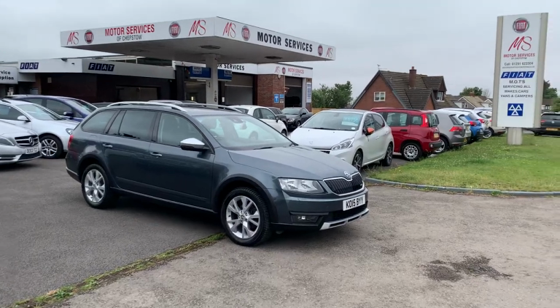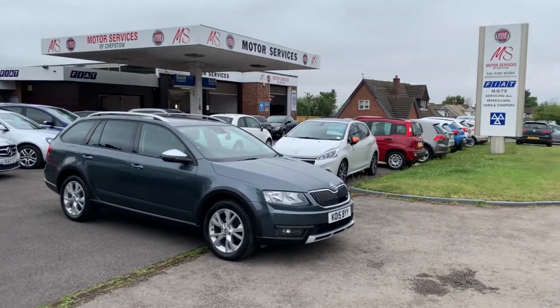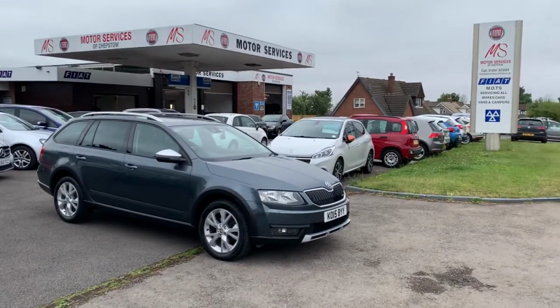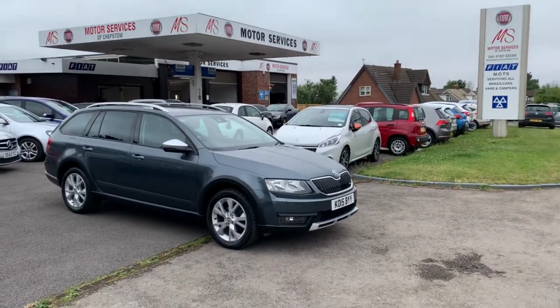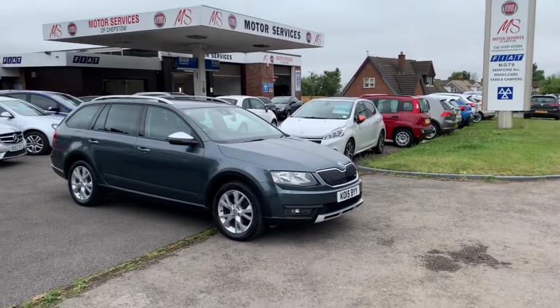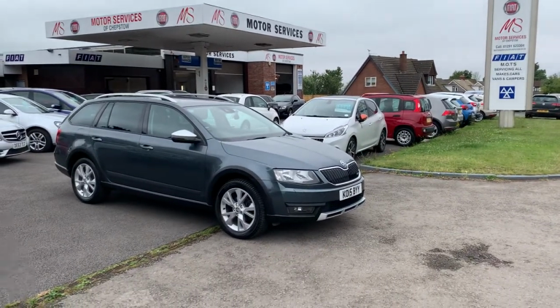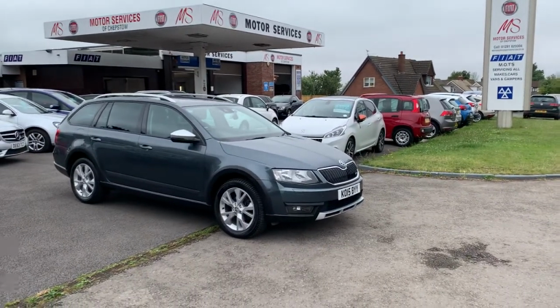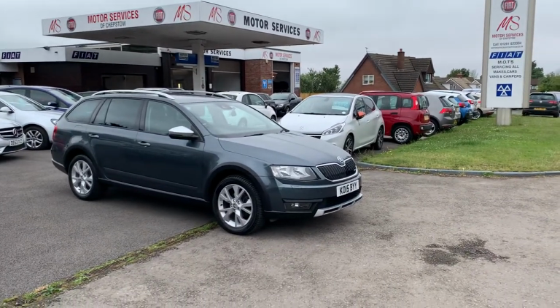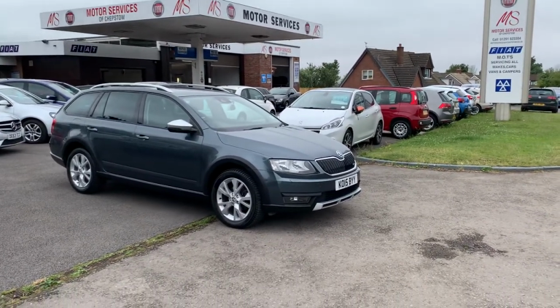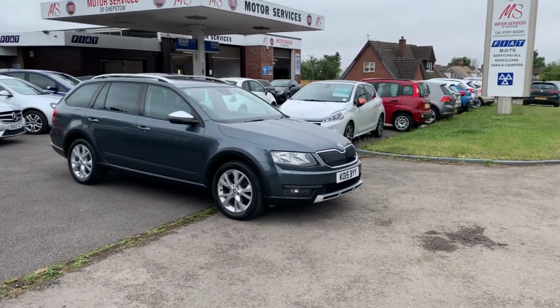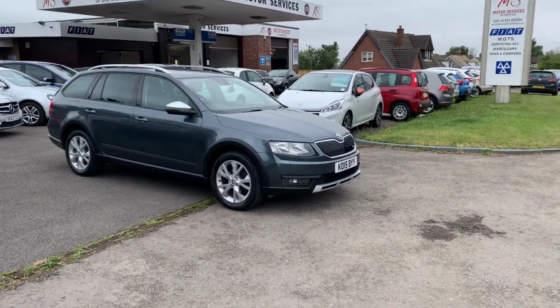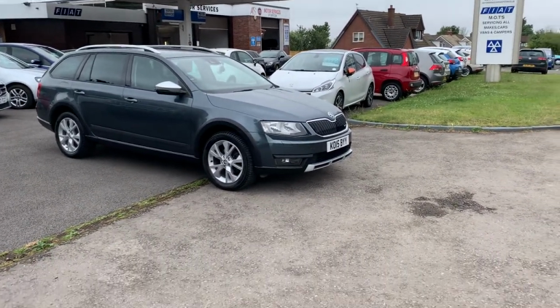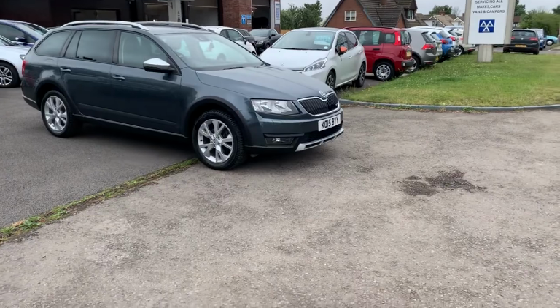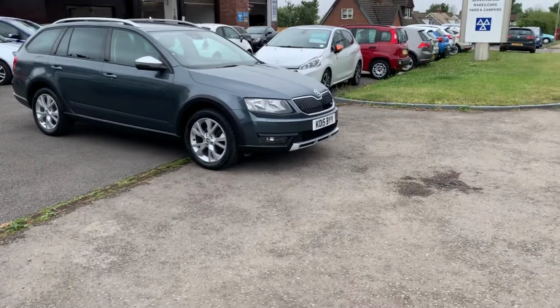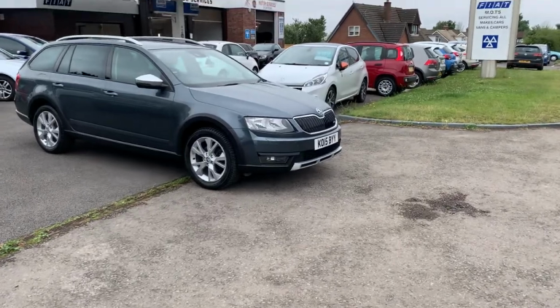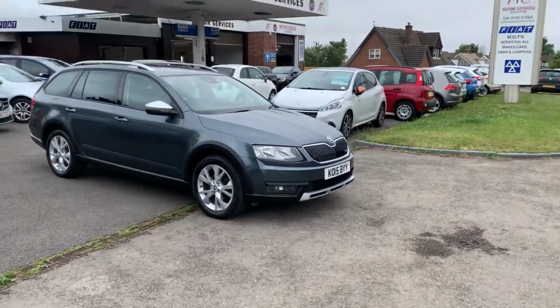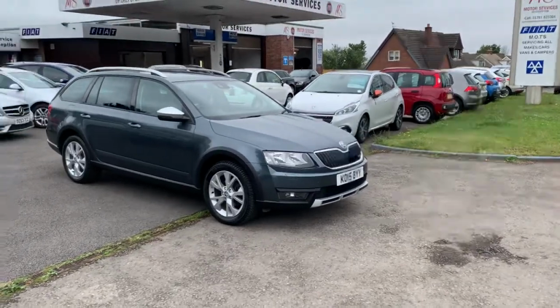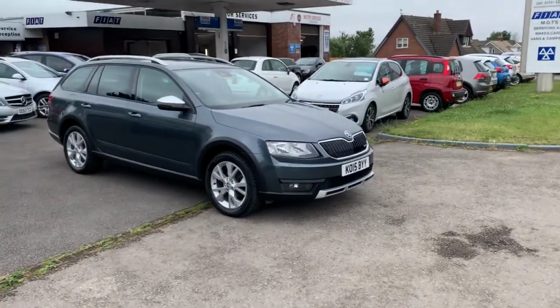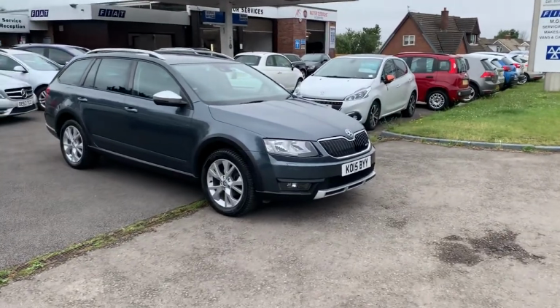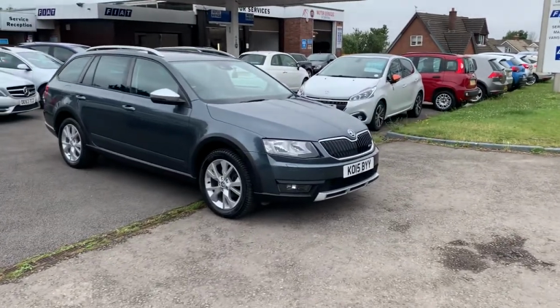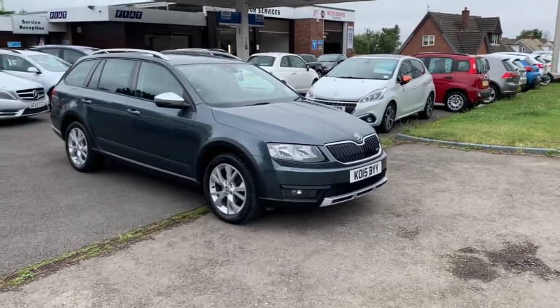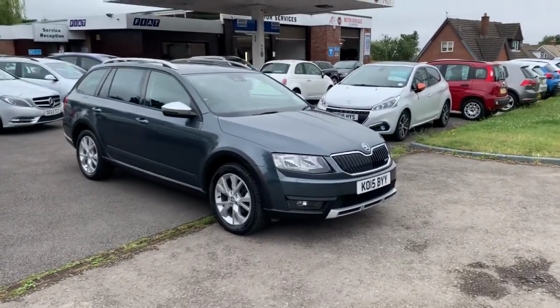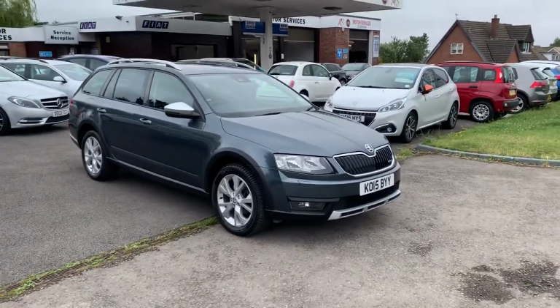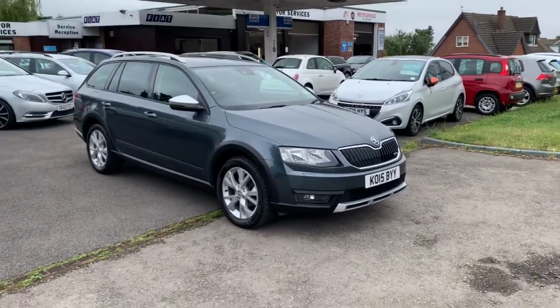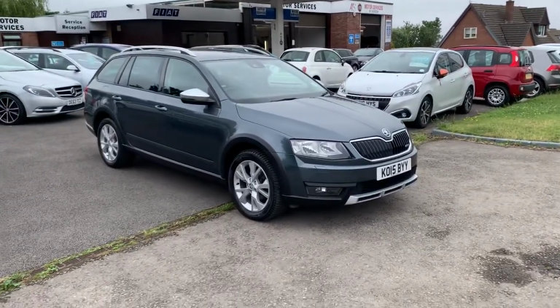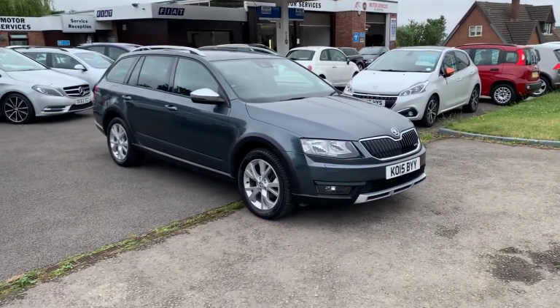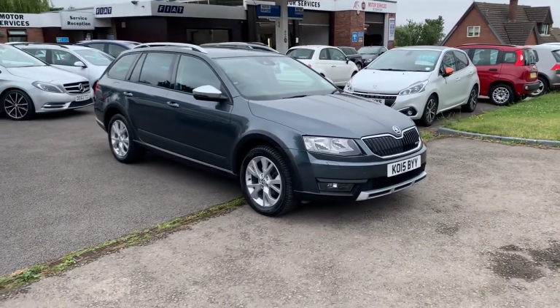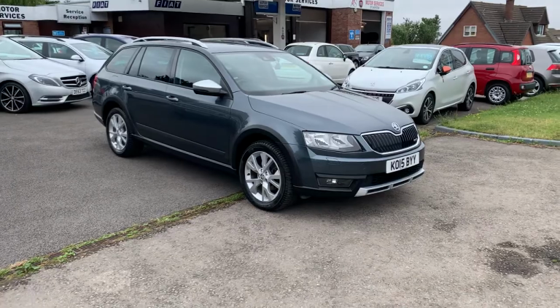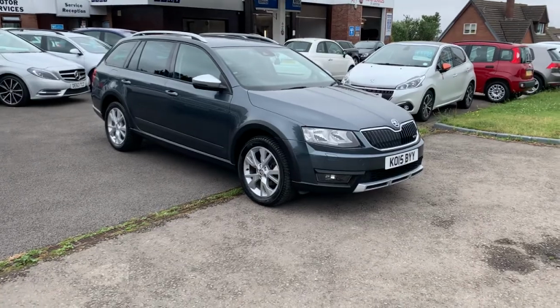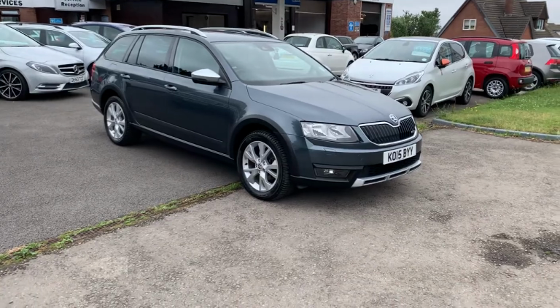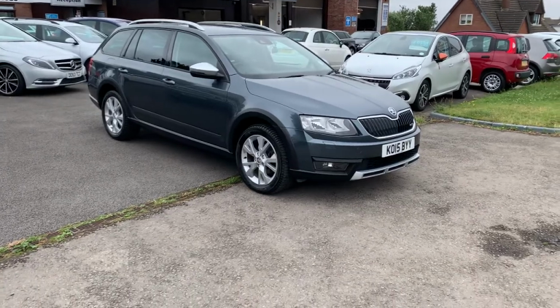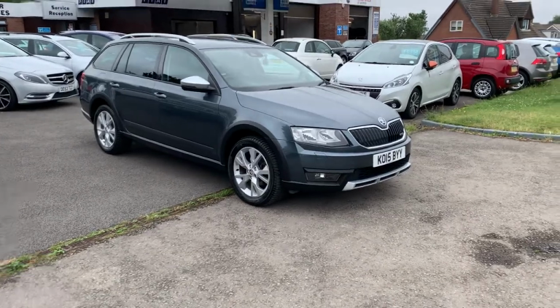Hello and welcome to Motor Services of Shepstone. Today we have this stunning Skoda Octavia four-wheel drive Scout.